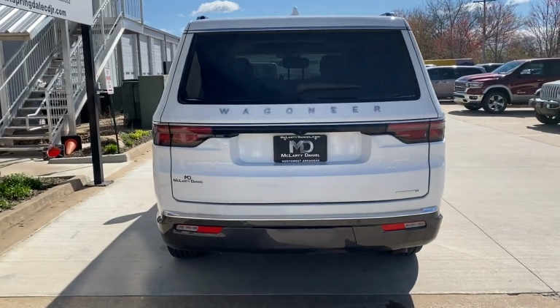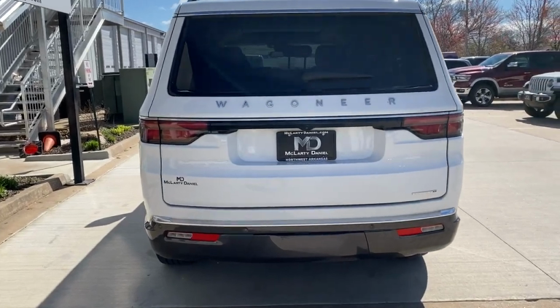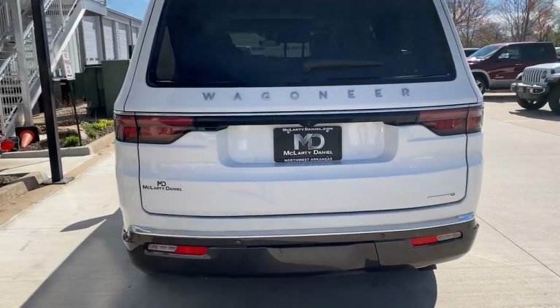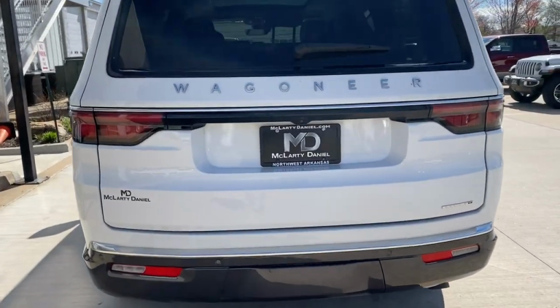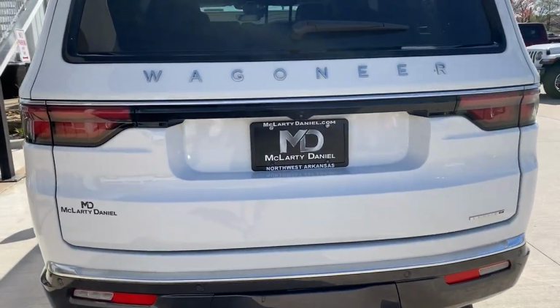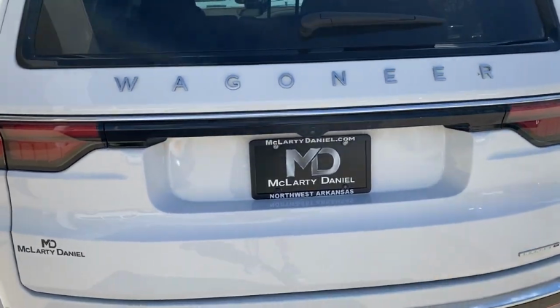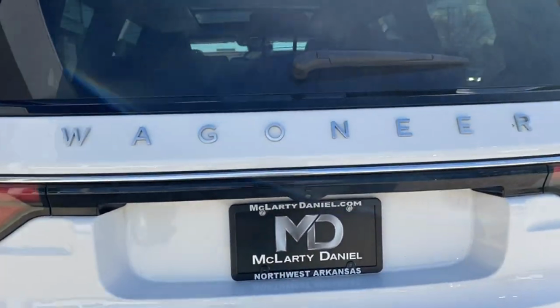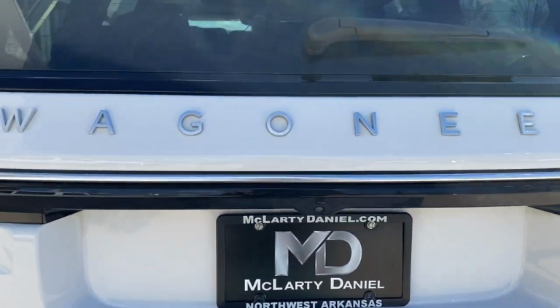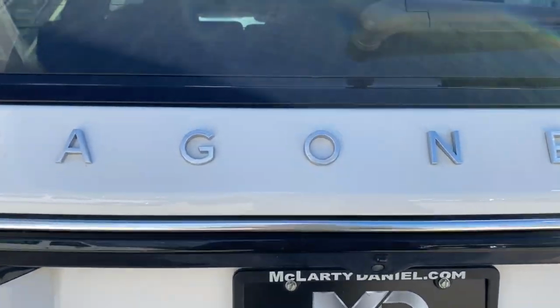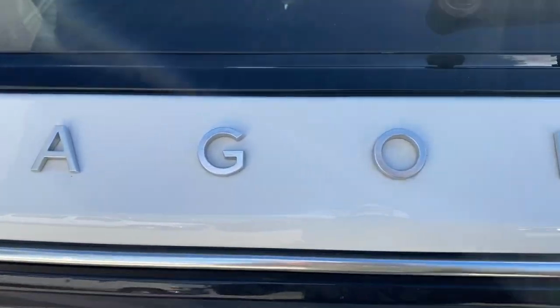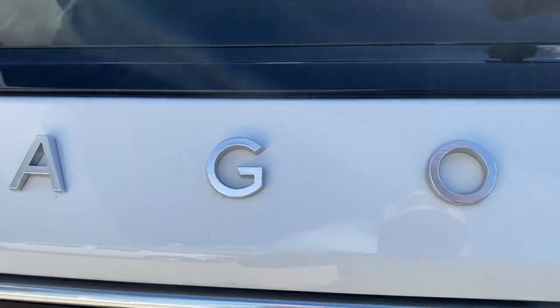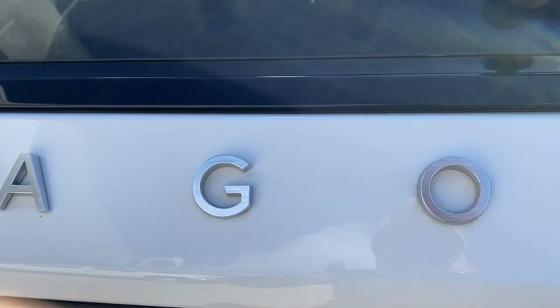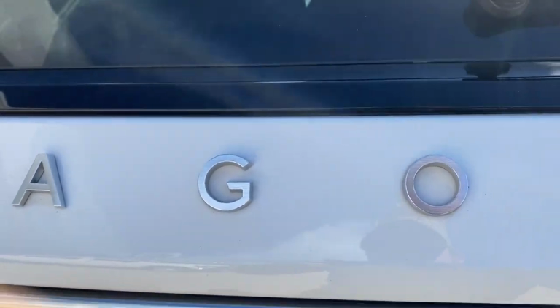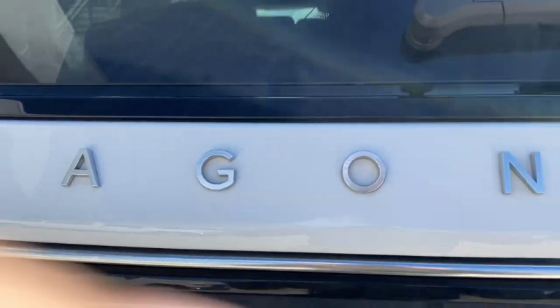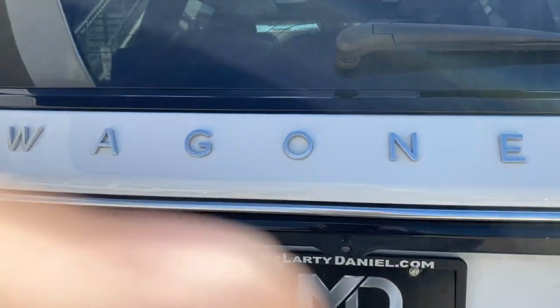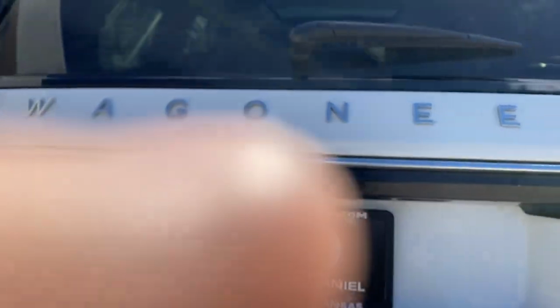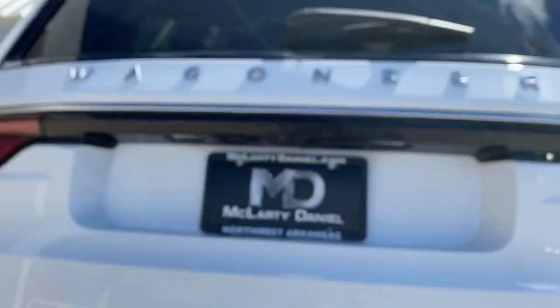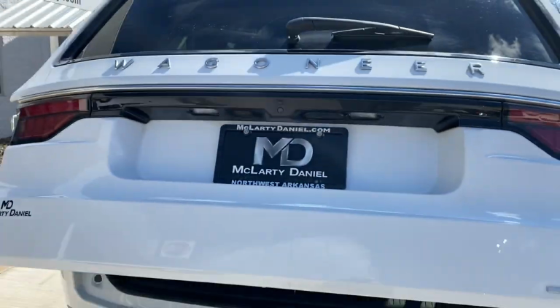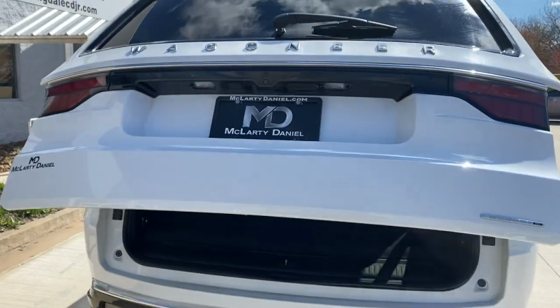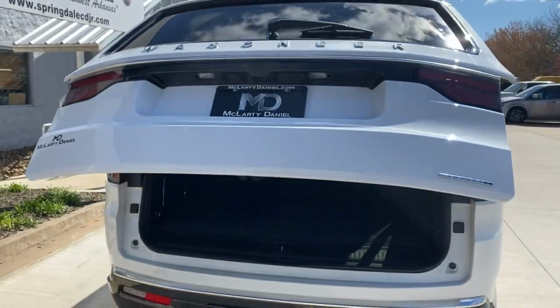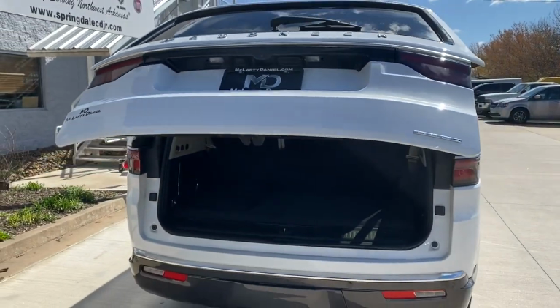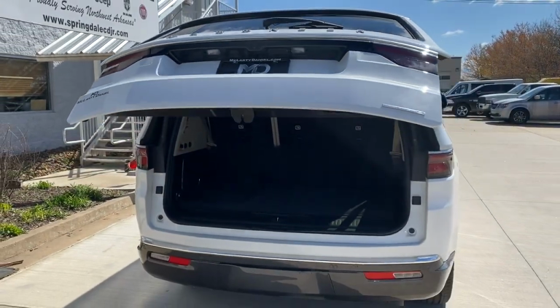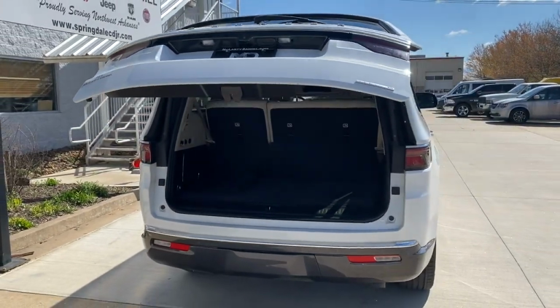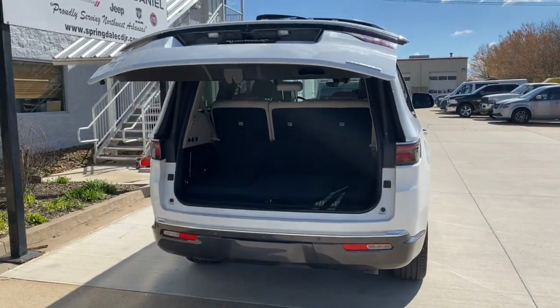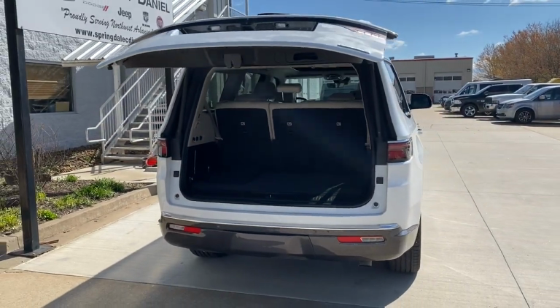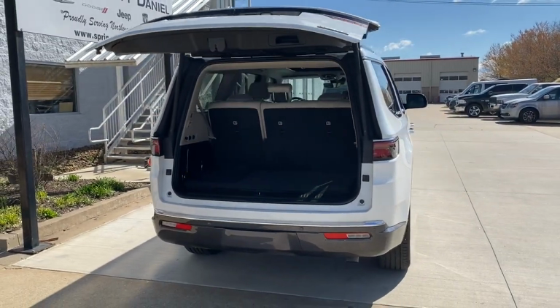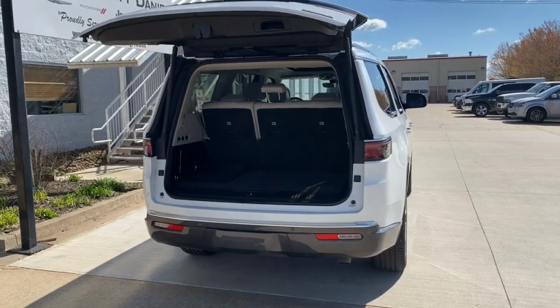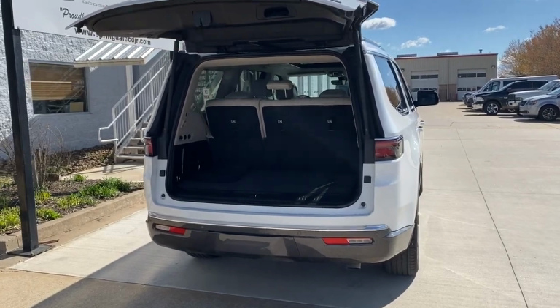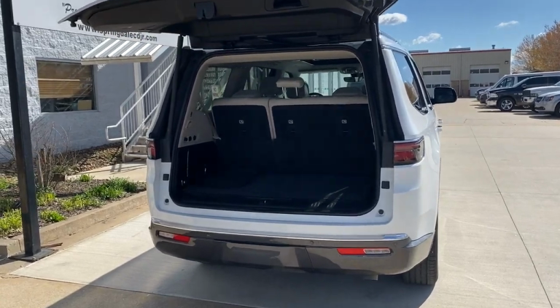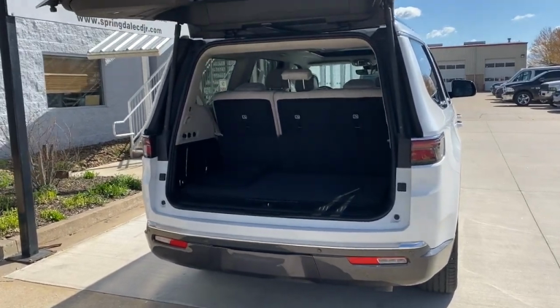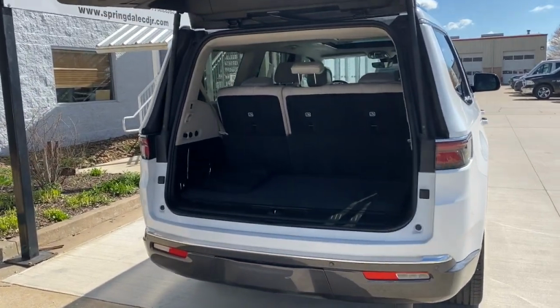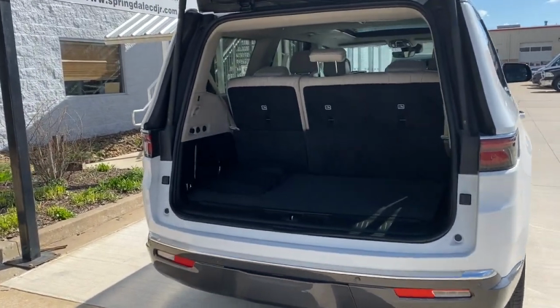Navigation system, sun/moonroof, keyless entry, power liftgate, fog lamps, trailer hitch, third row seat, electronic stability control, seat memory, running boards.